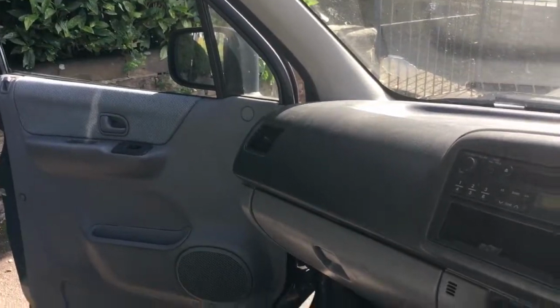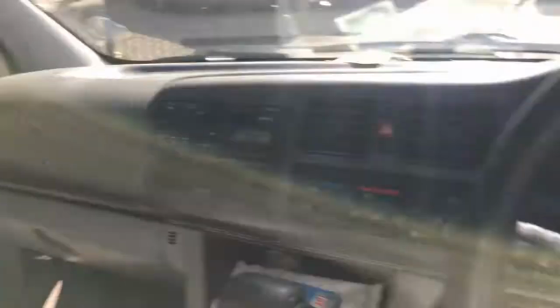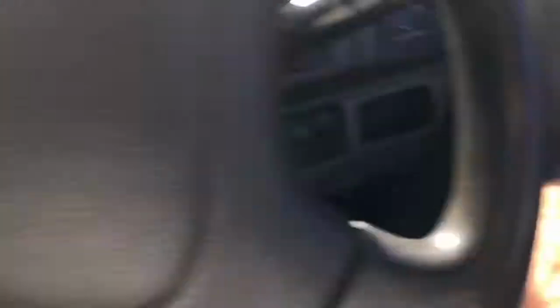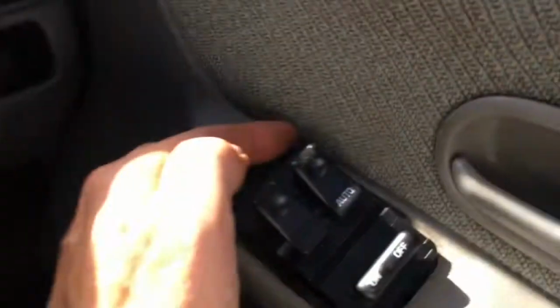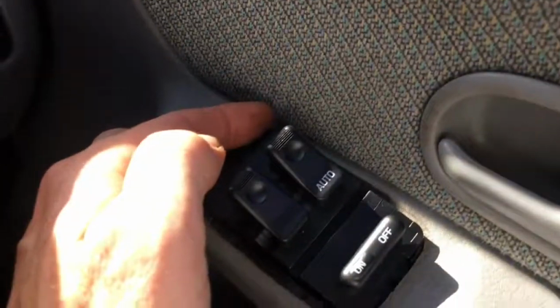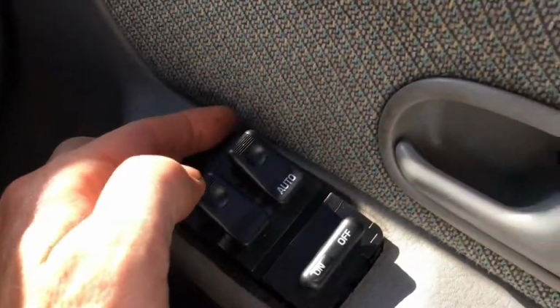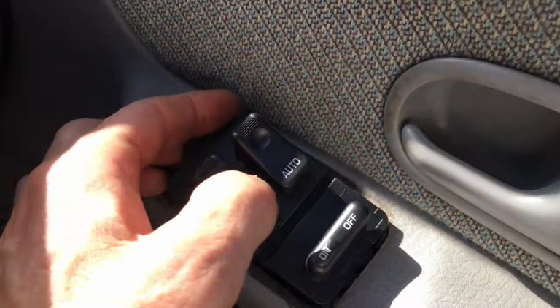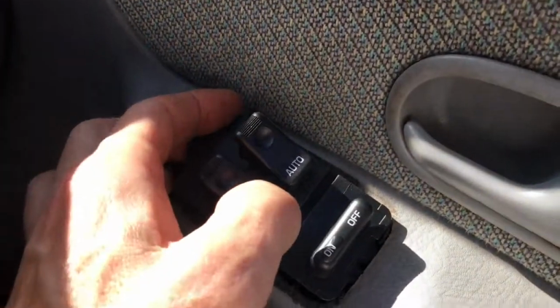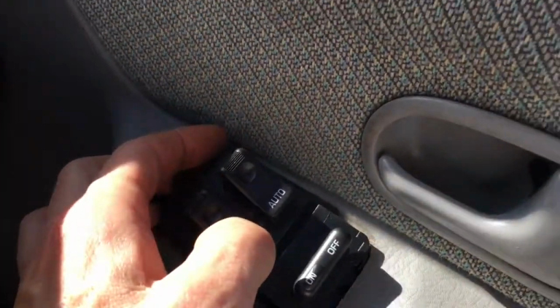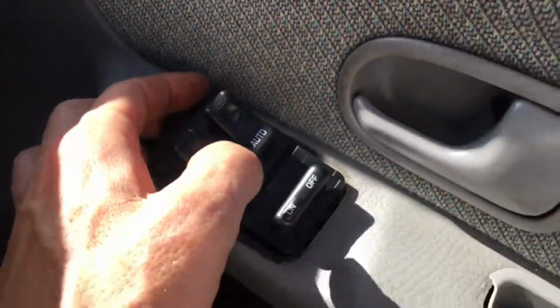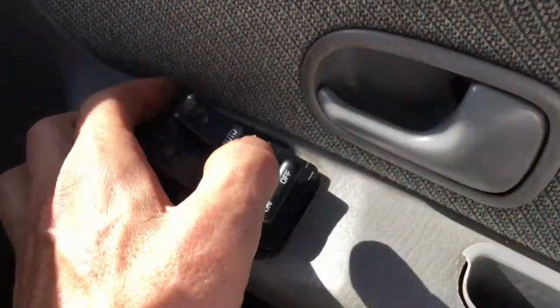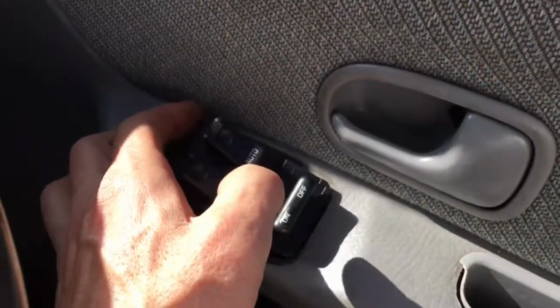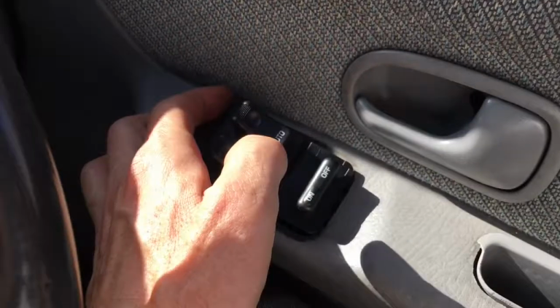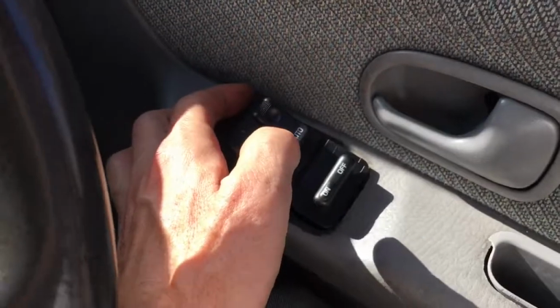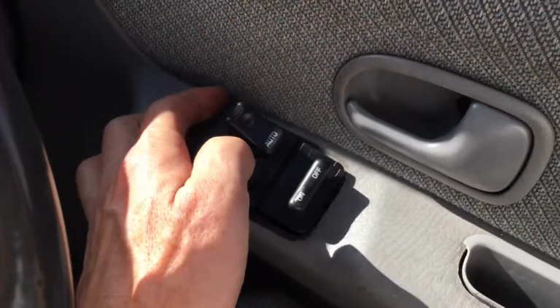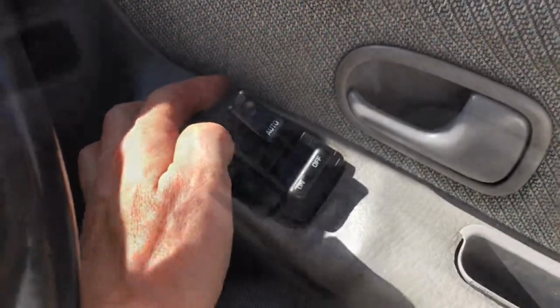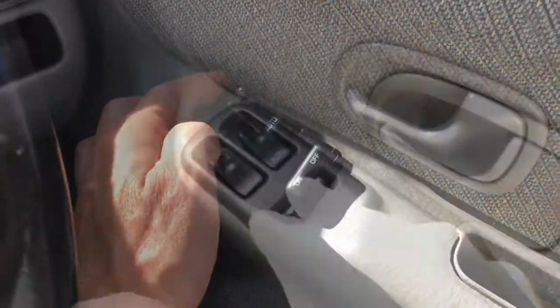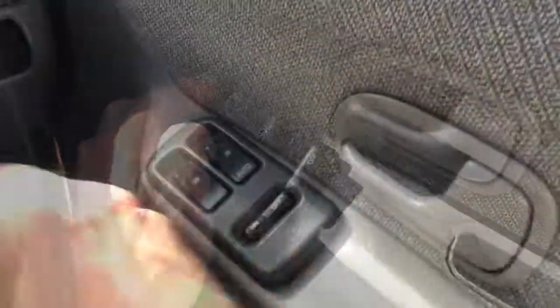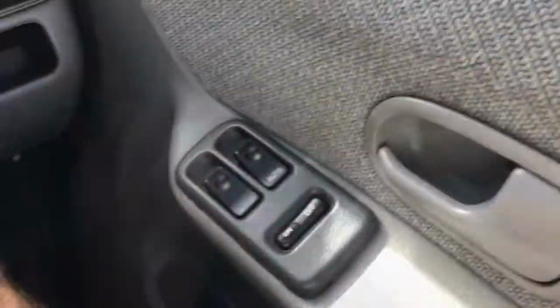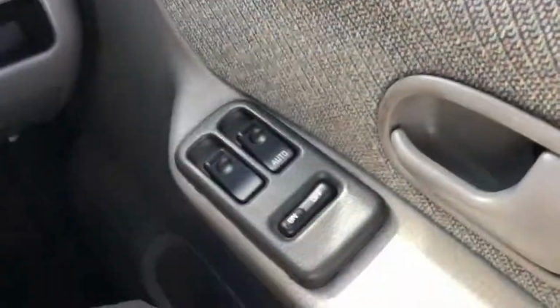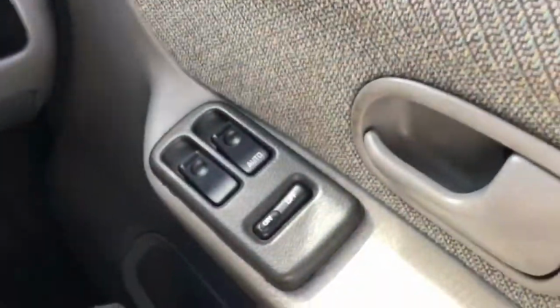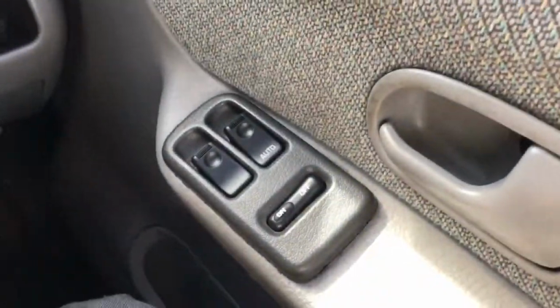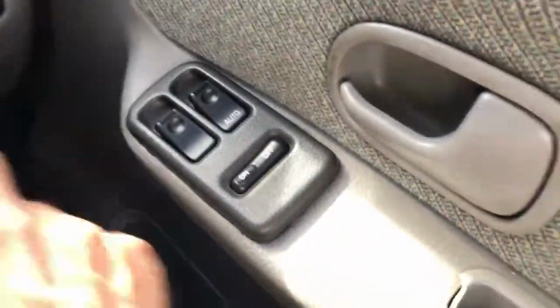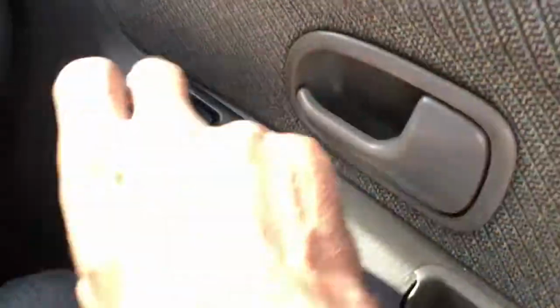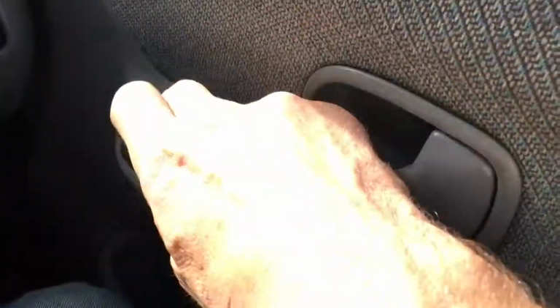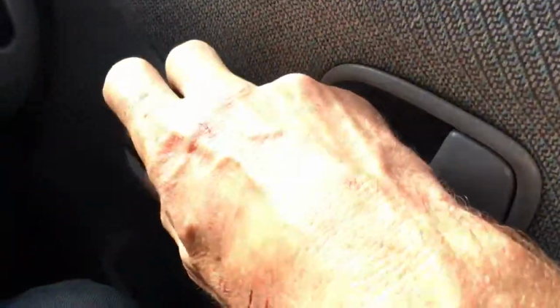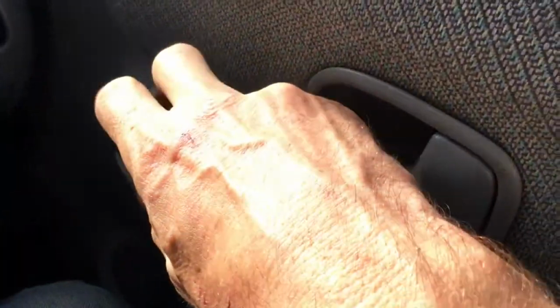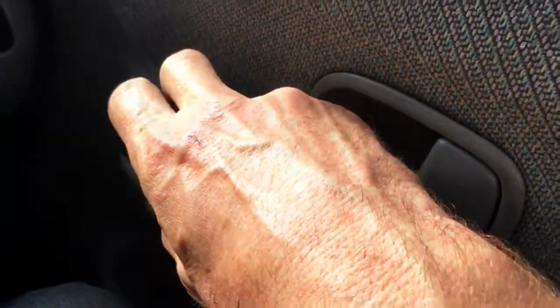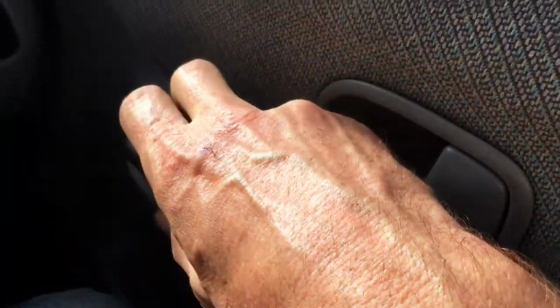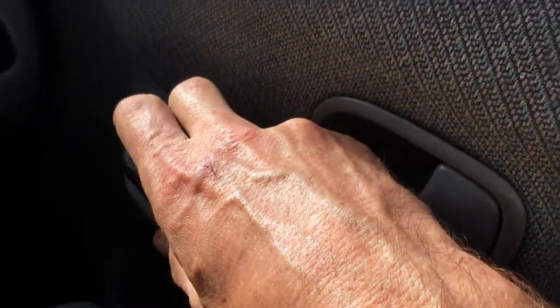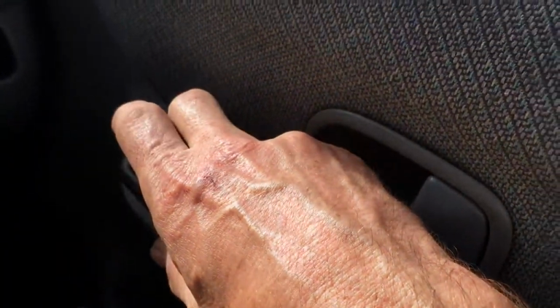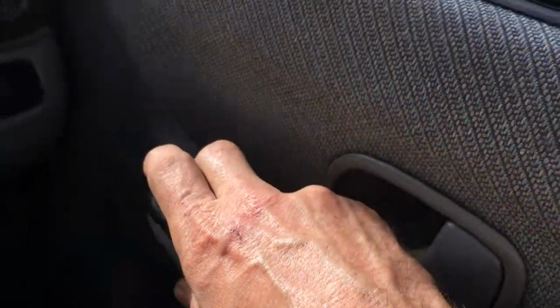Beautiful. I'm now just going to take the casing off the other one, put it back on, drop it in, drop it down. Let's try the windows again — perfect.